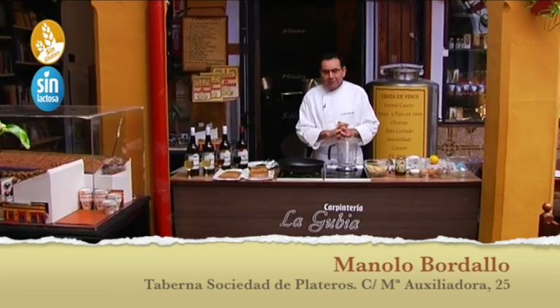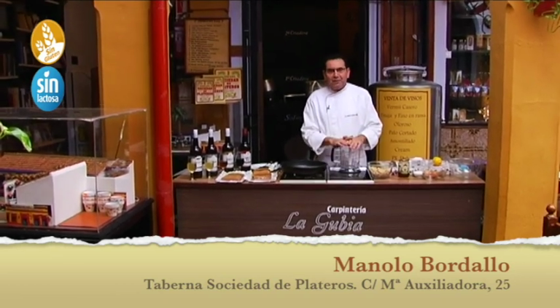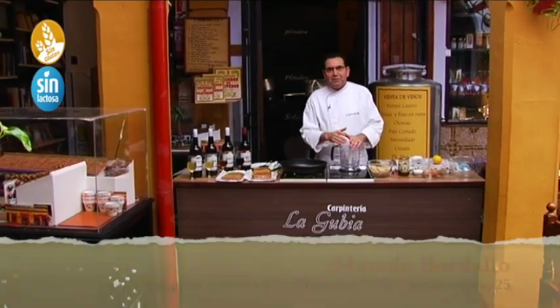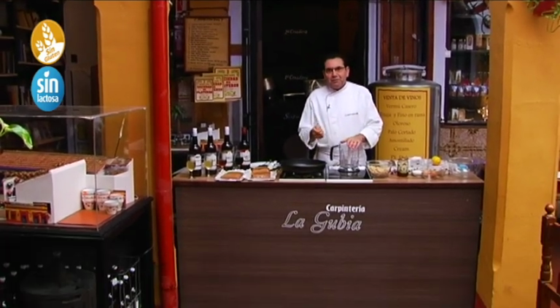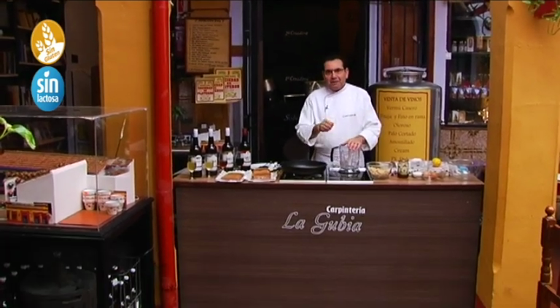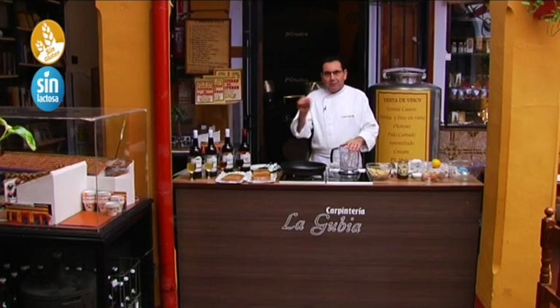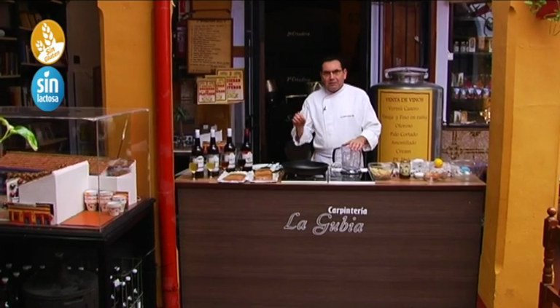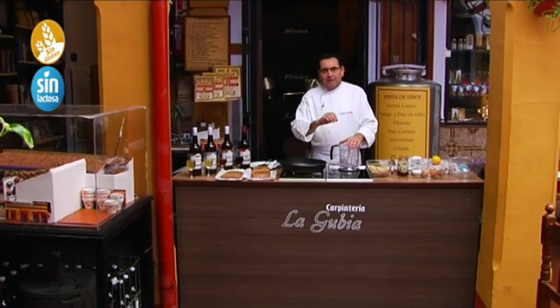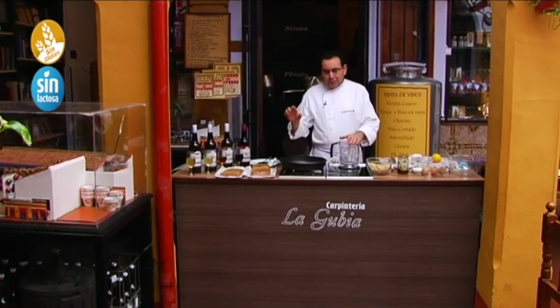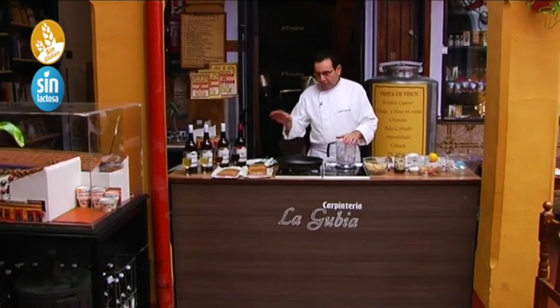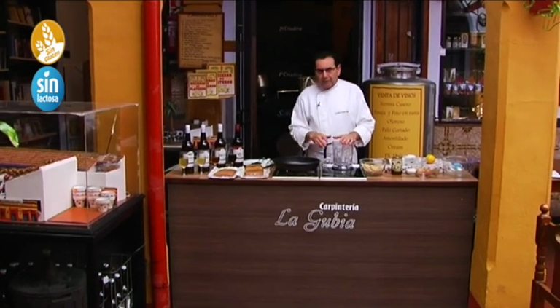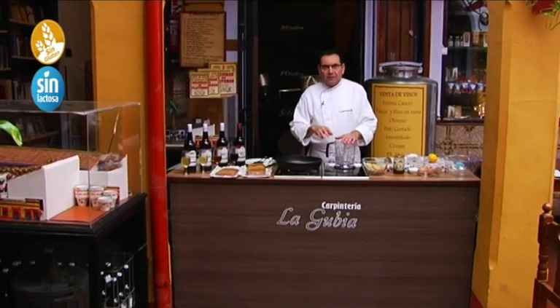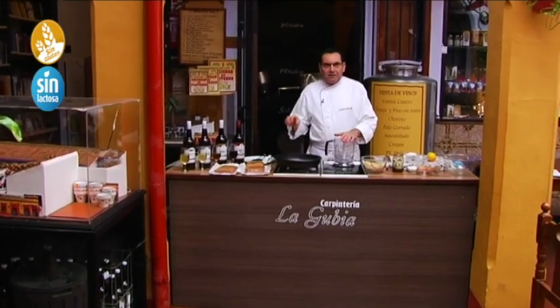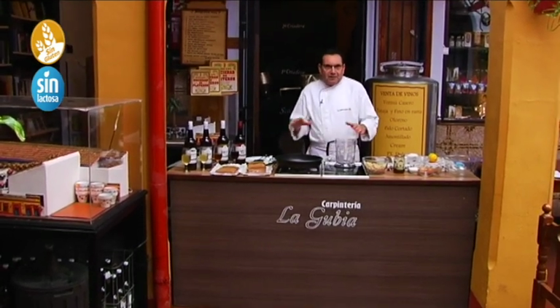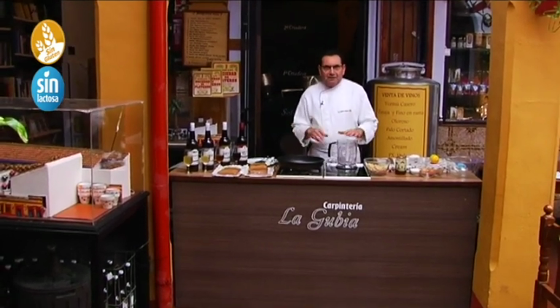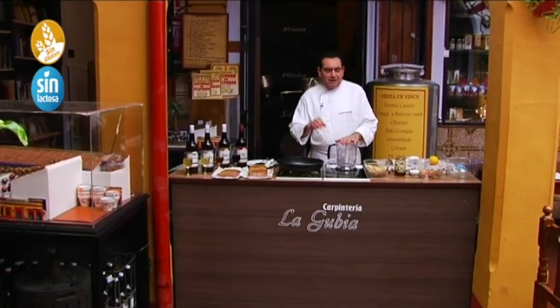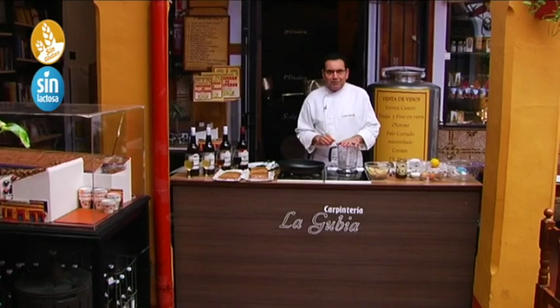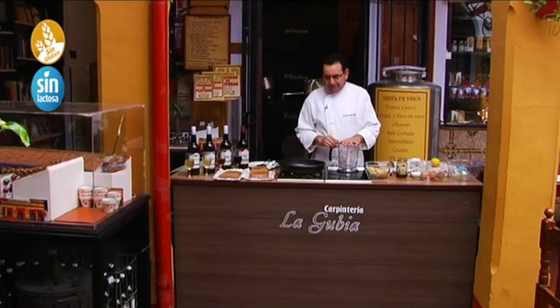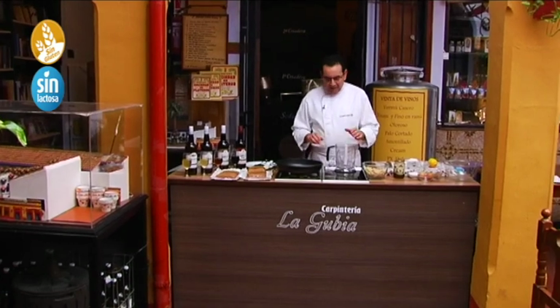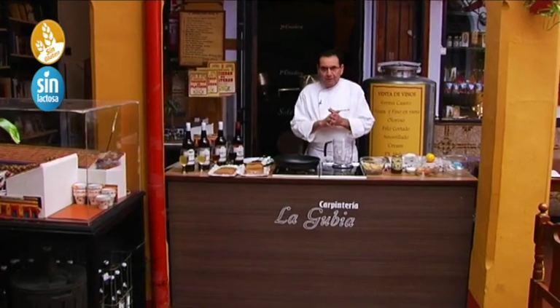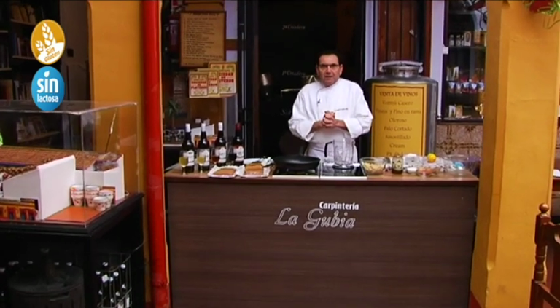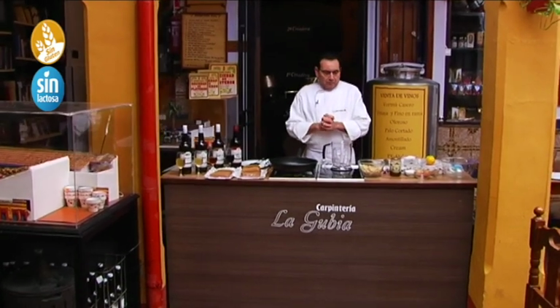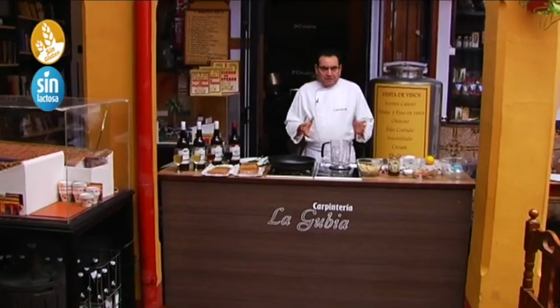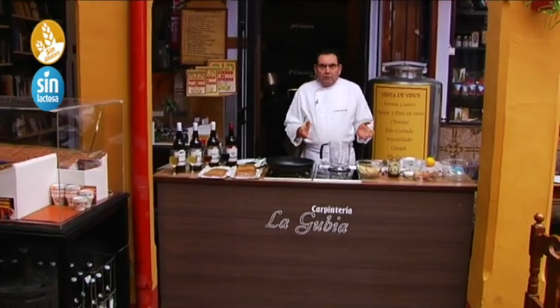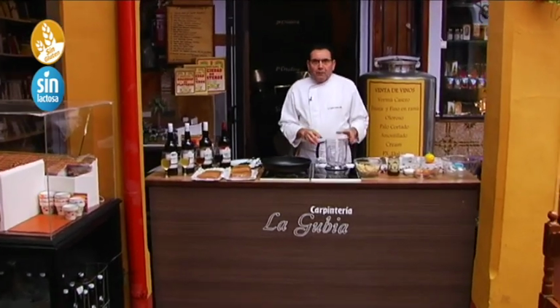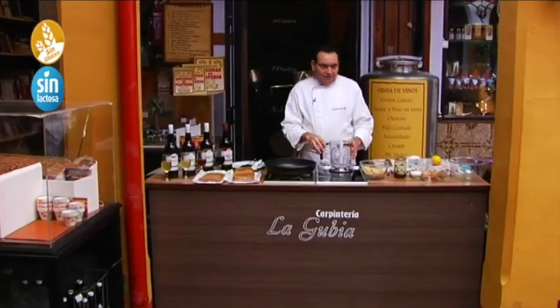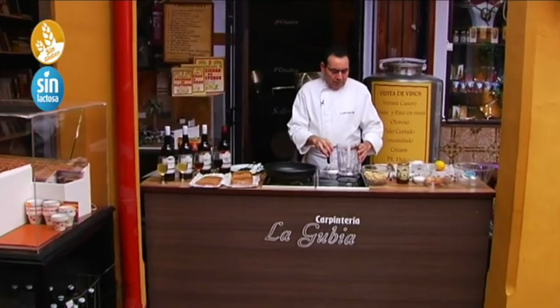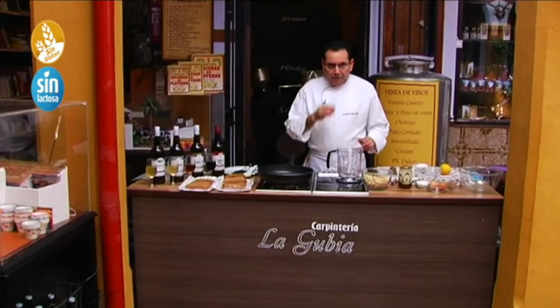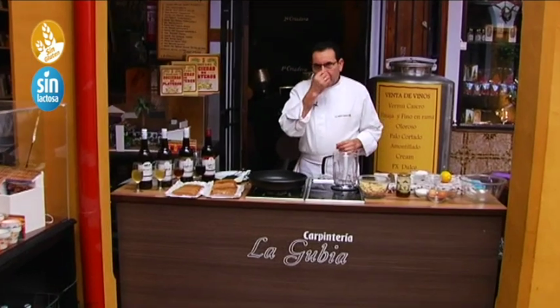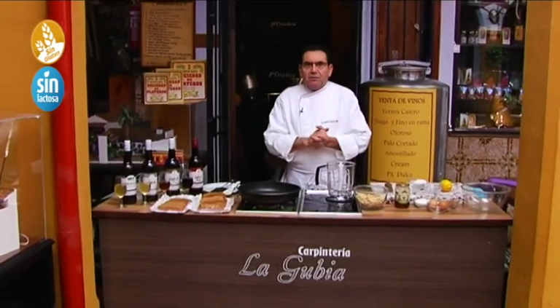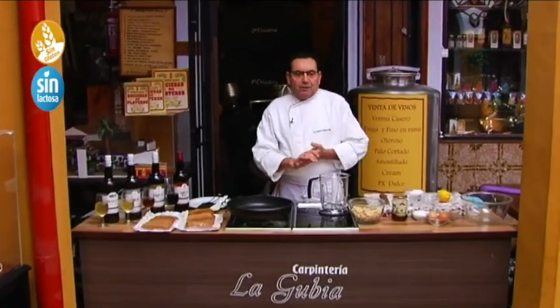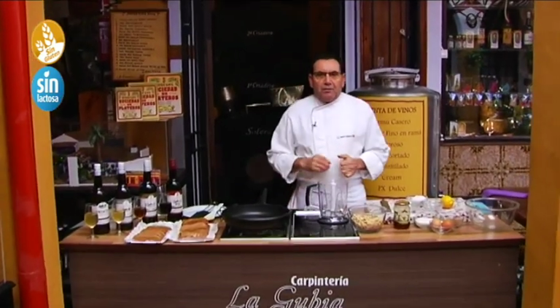If you see us on YouTube, on the channel Manolo Bordallo, you can see all our recipes, even if it is Navidad or August. Well, it is a very simple recipe, very easy. We have done some tests to see which version we liked most.